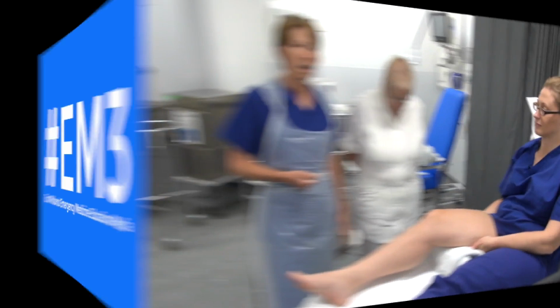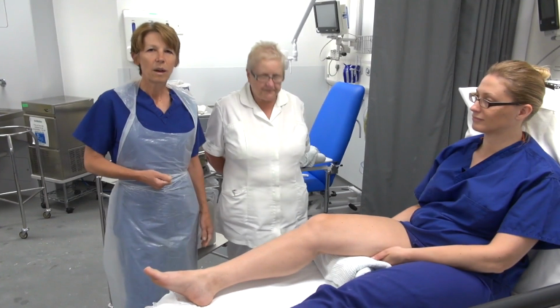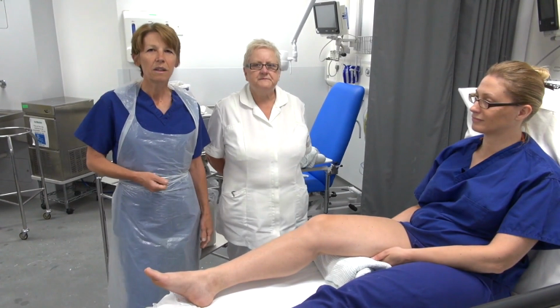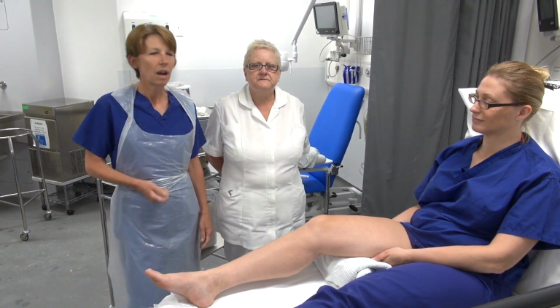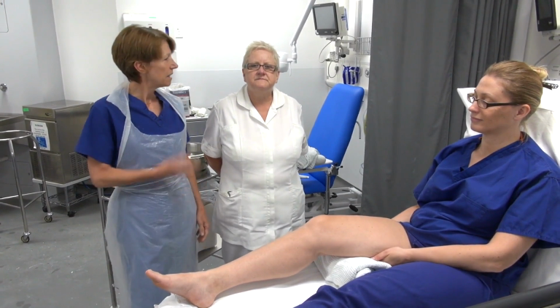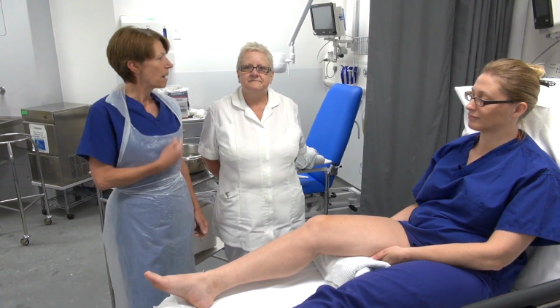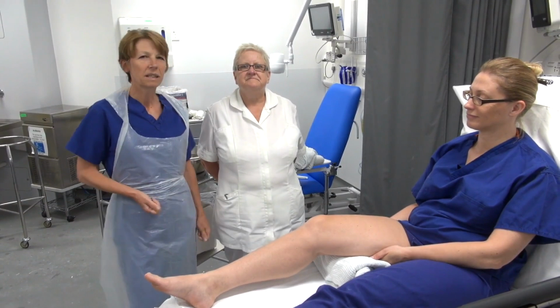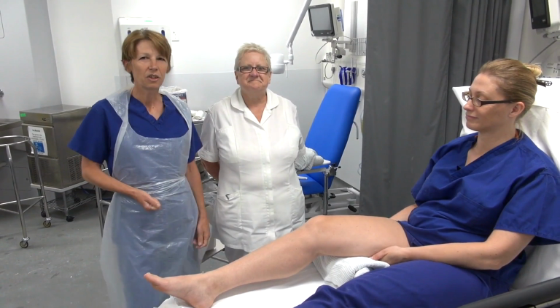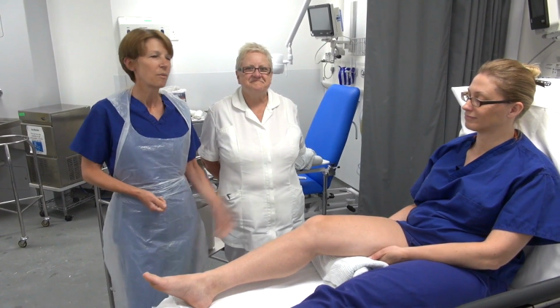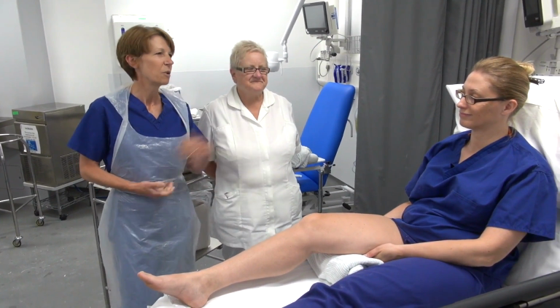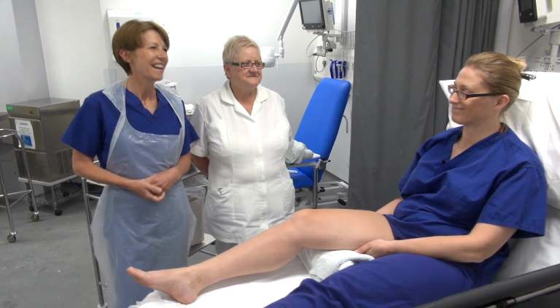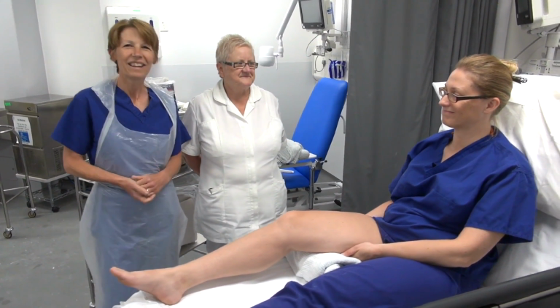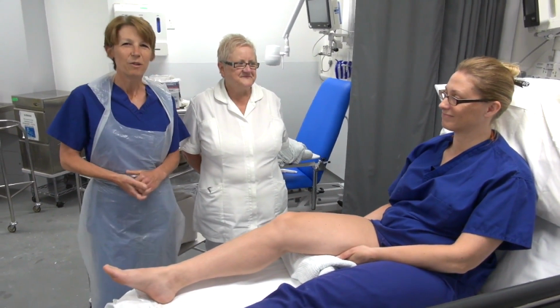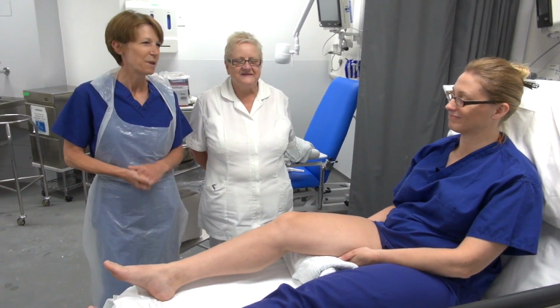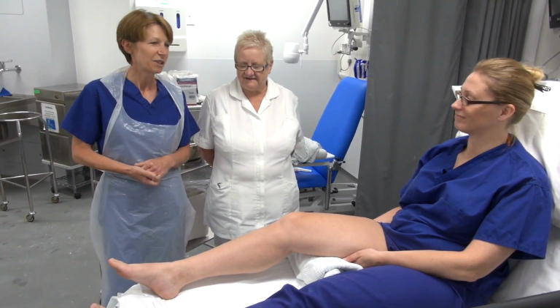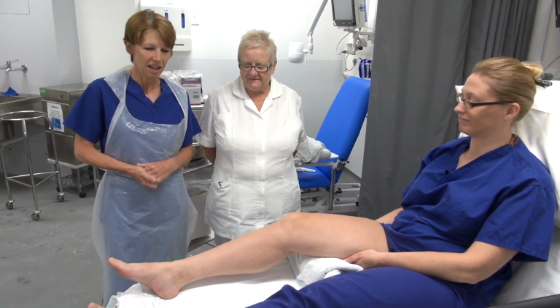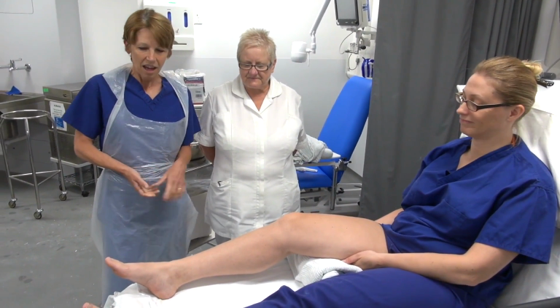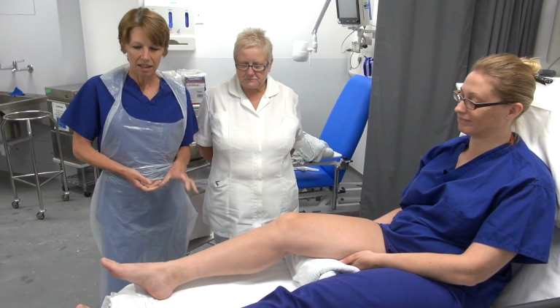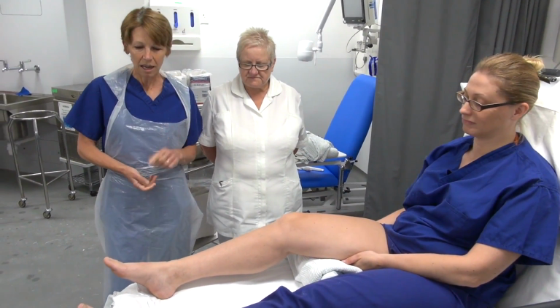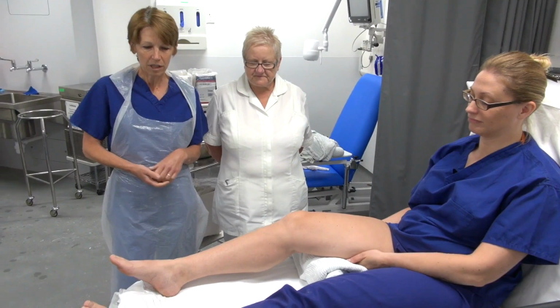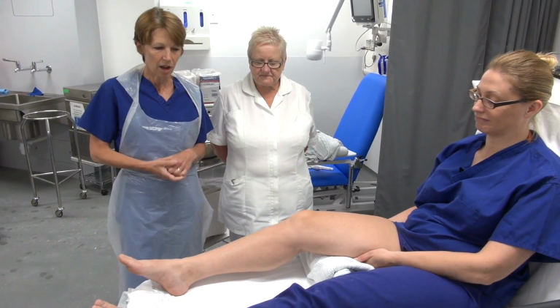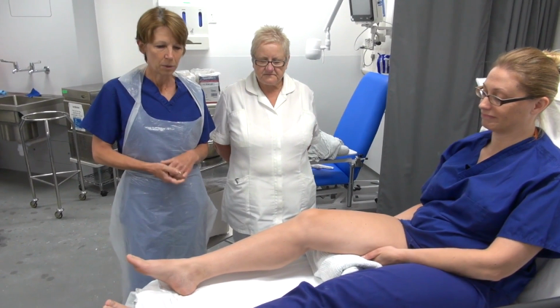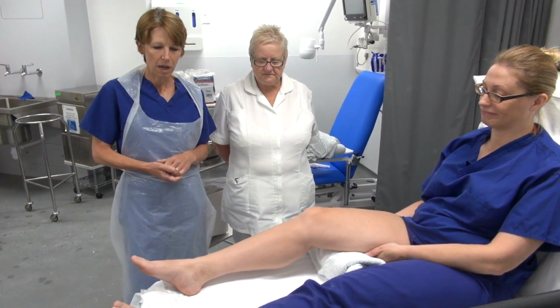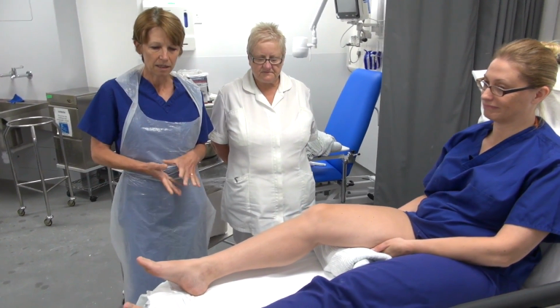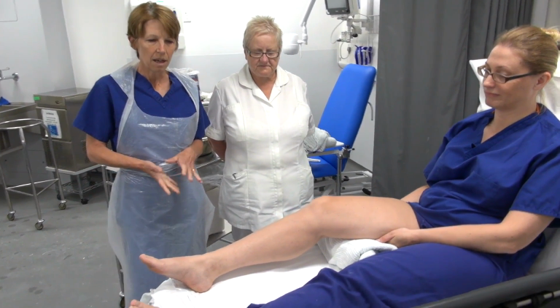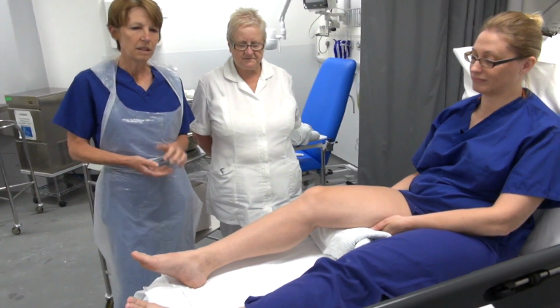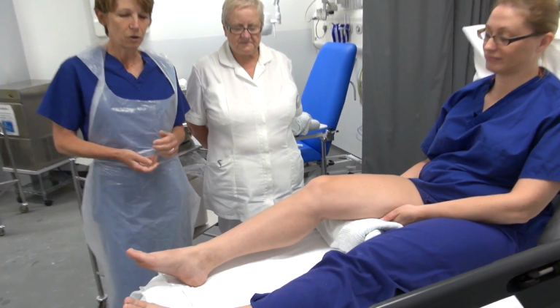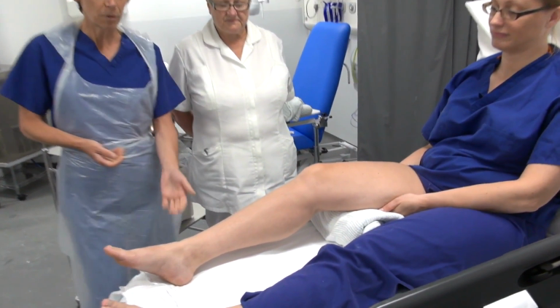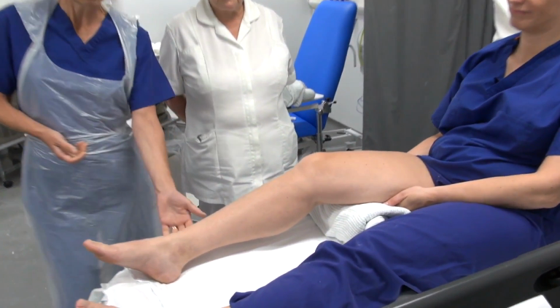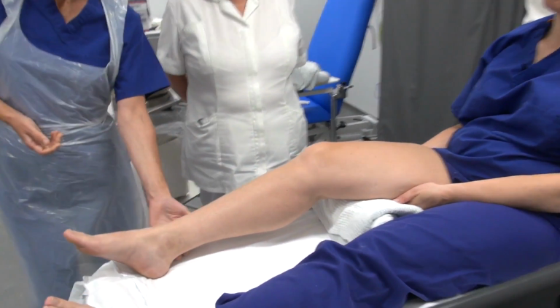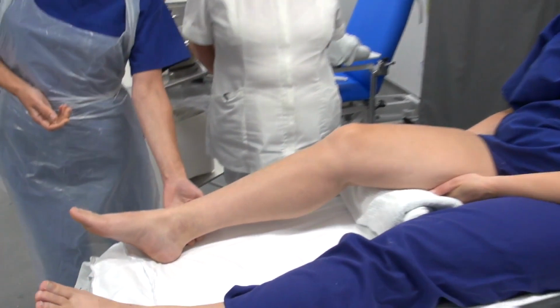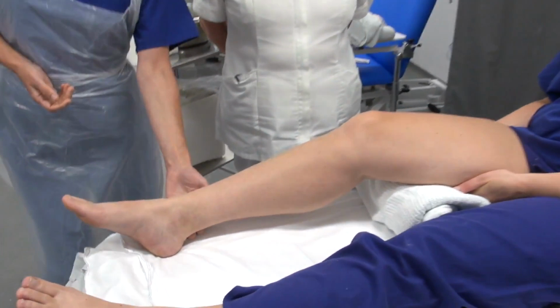Hello, so I'm Sue and this is Pam, our plastic technician, and we have our model here, Anne, who's helping us out today. Today we're going to demonstrate how to put on a plaster, and this is for a rupture to the Achilles tendon.